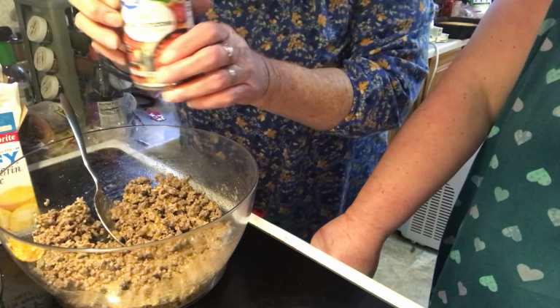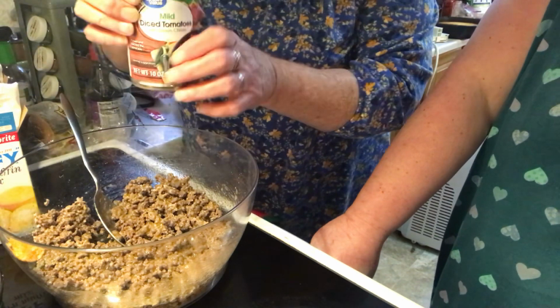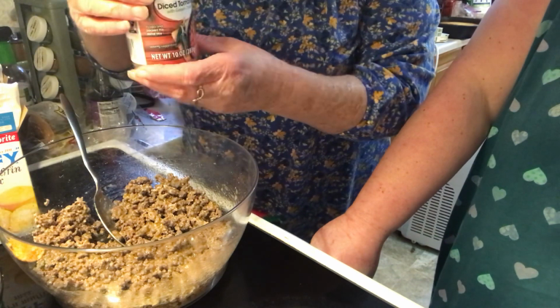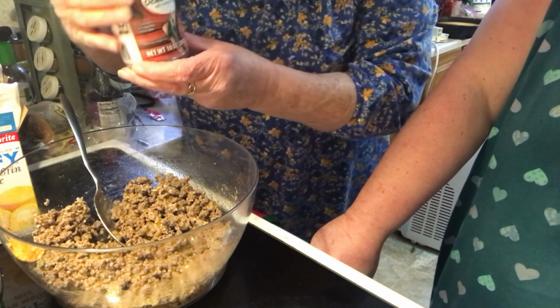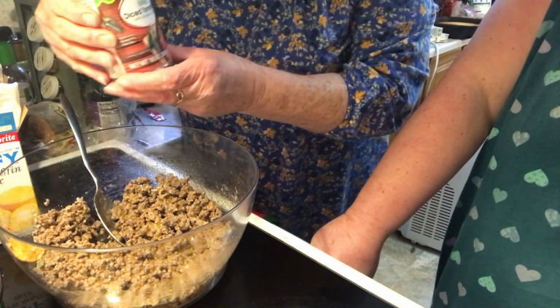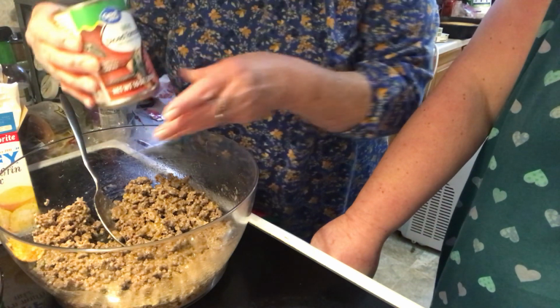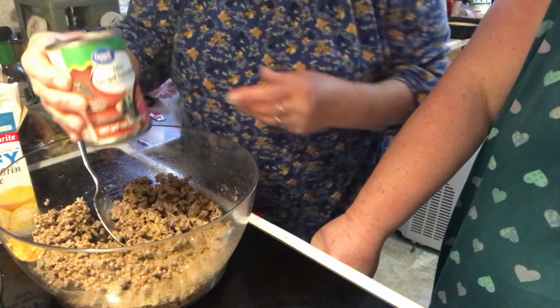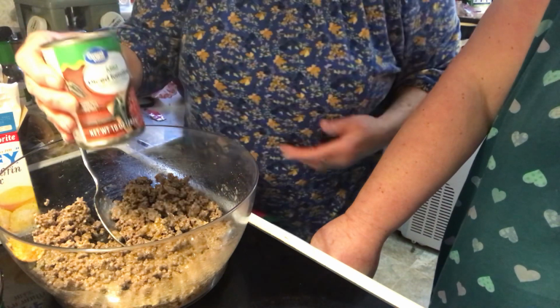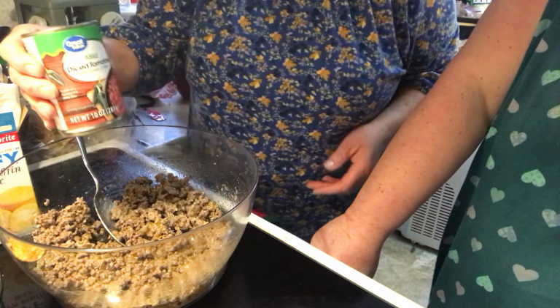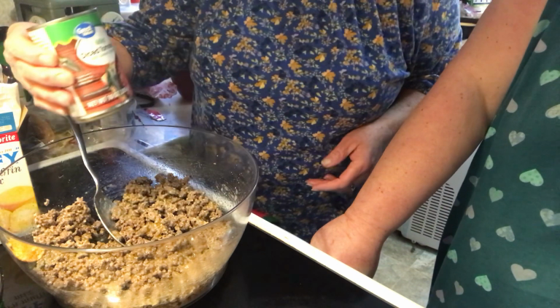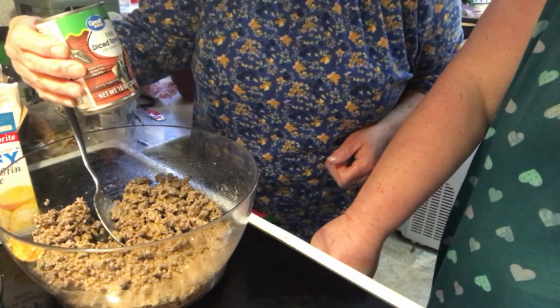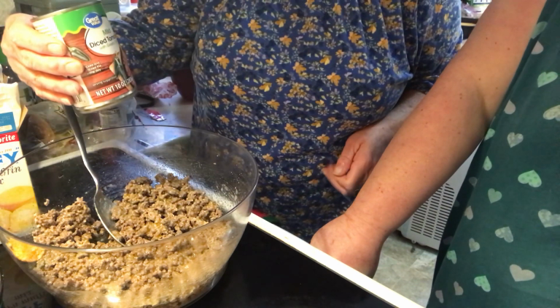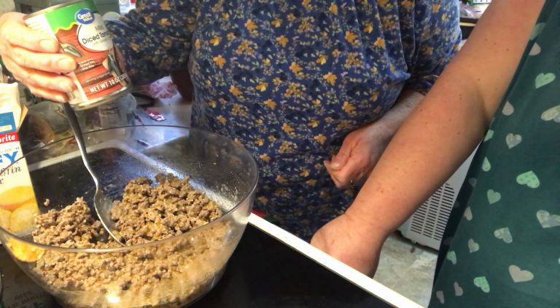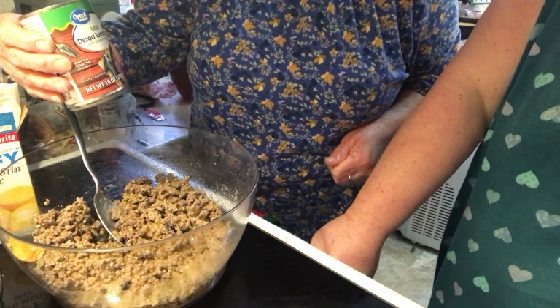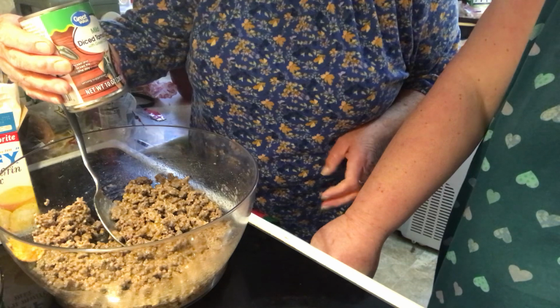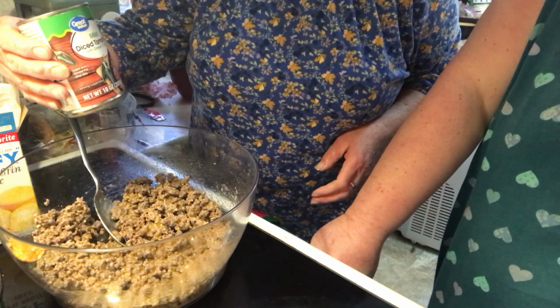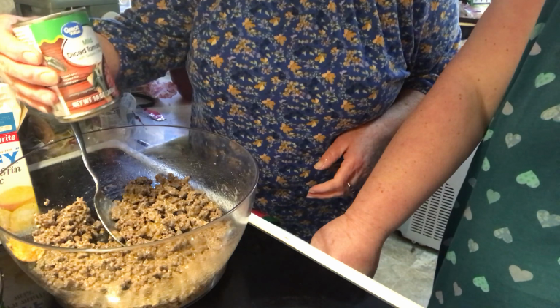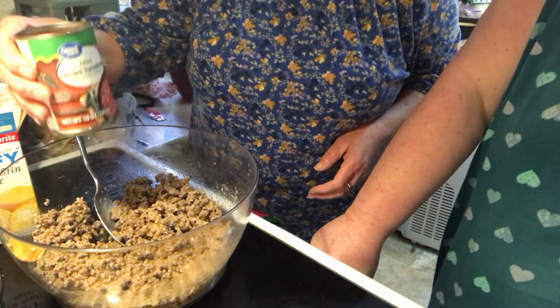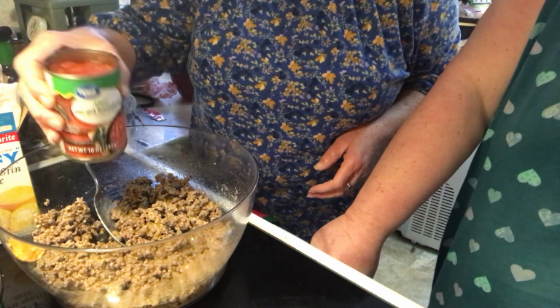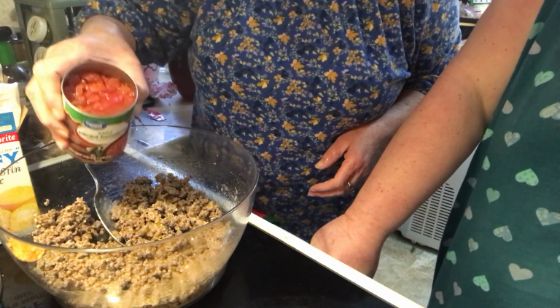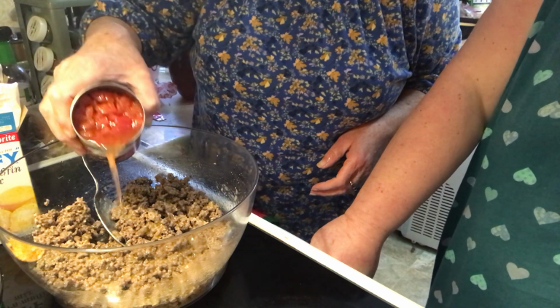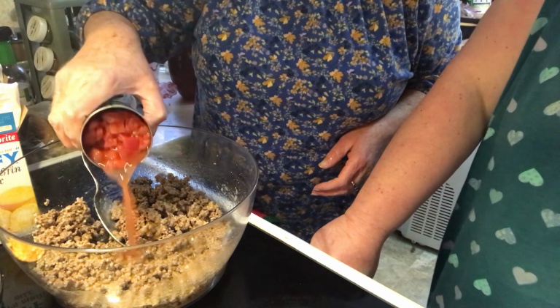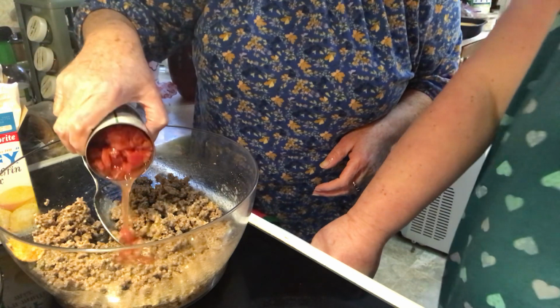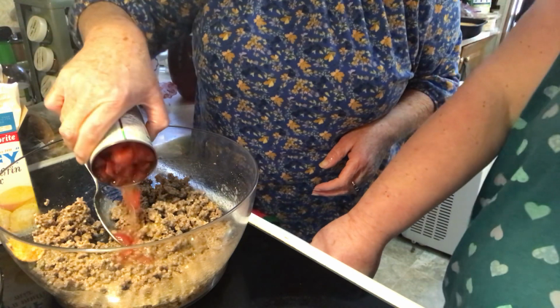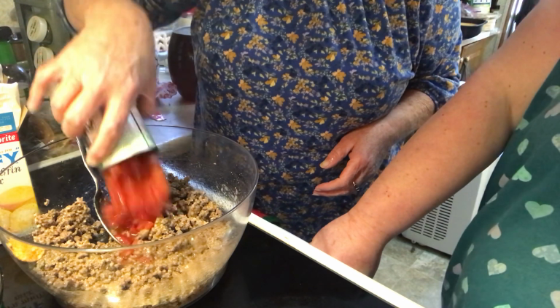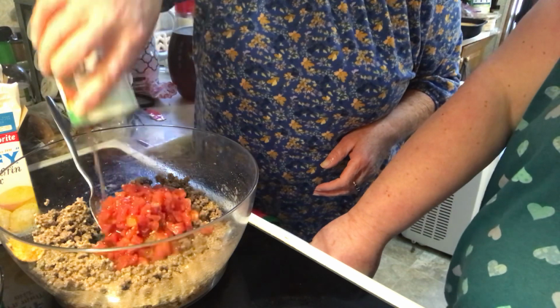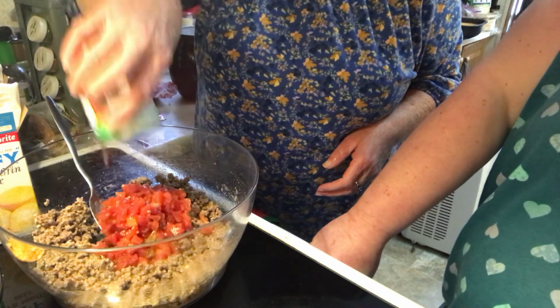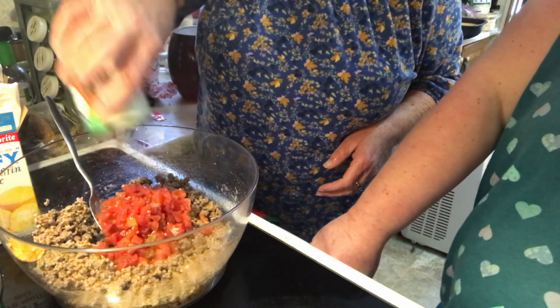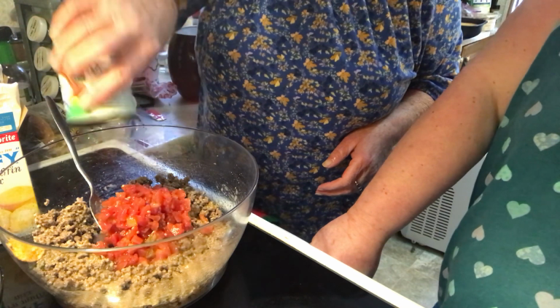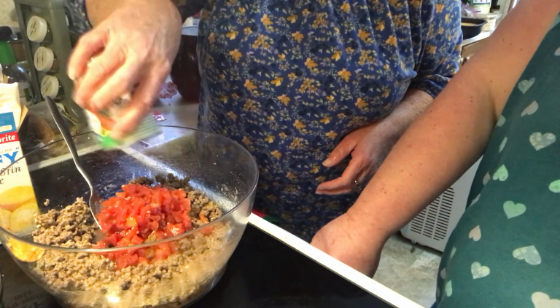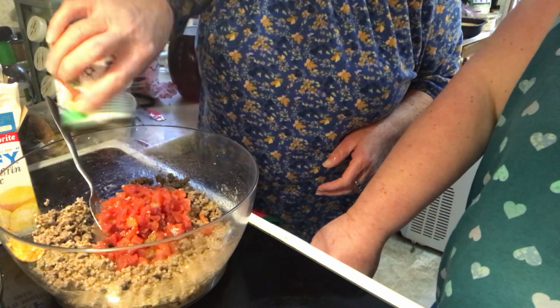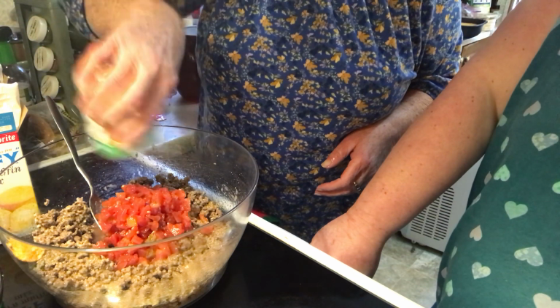This is our diced tomatoes with some chilies, and all the juices go in.